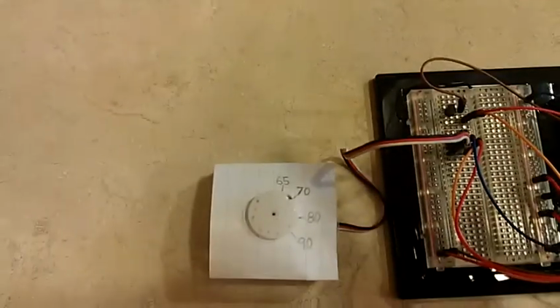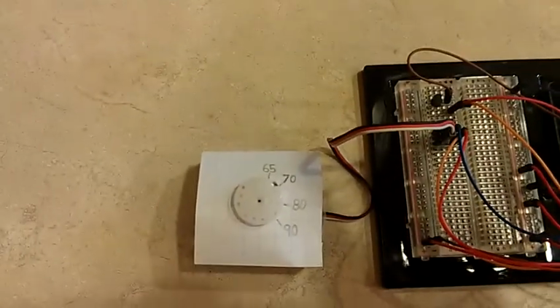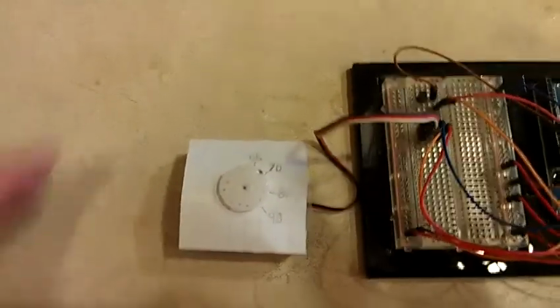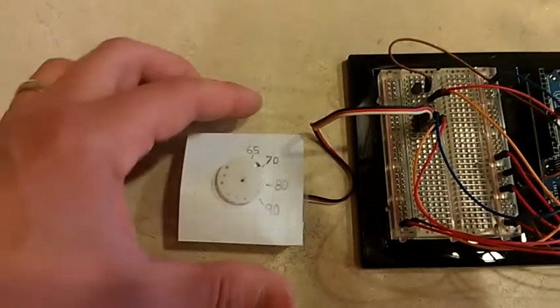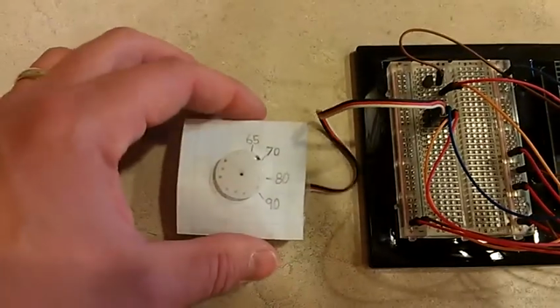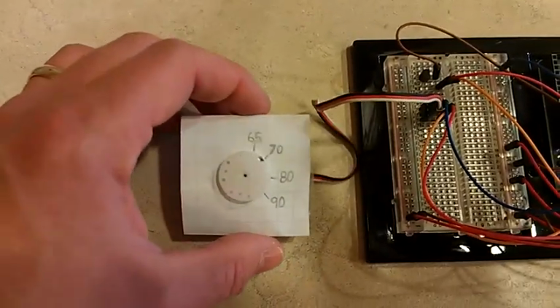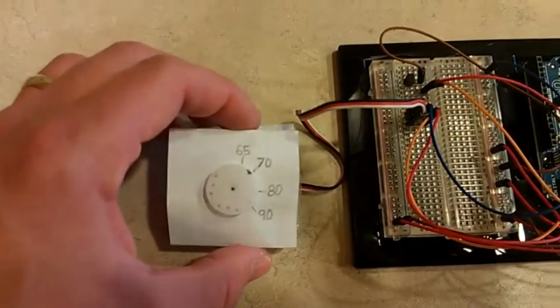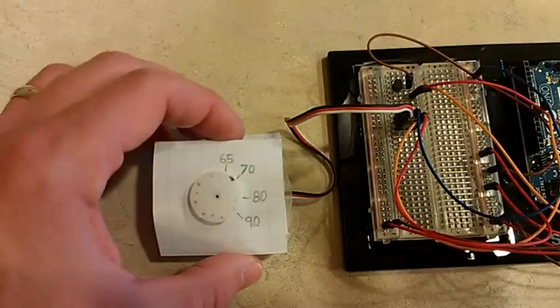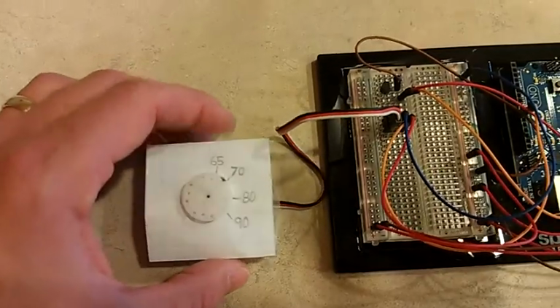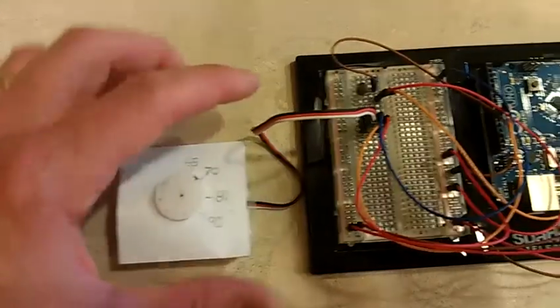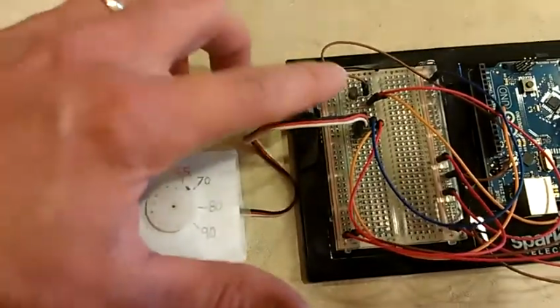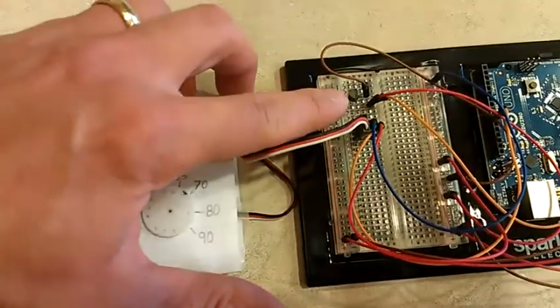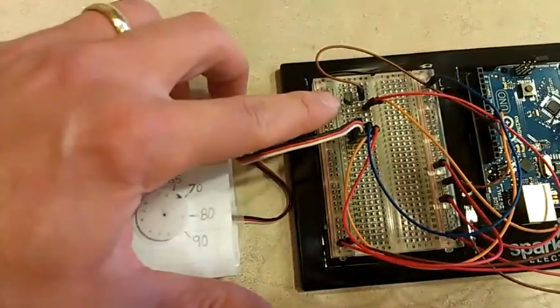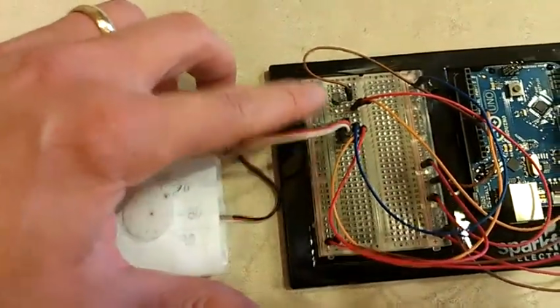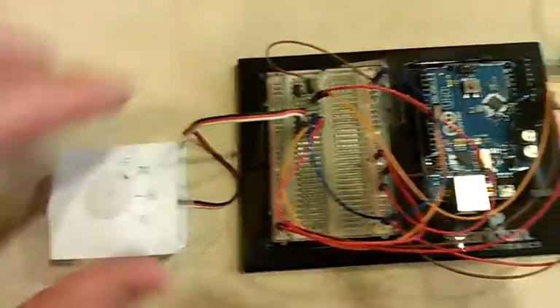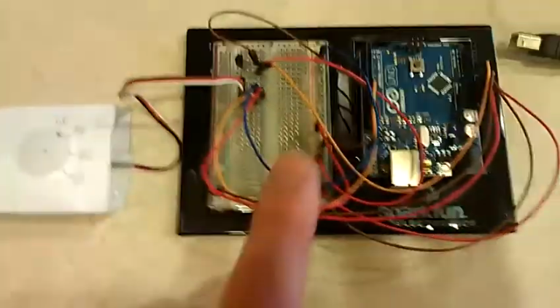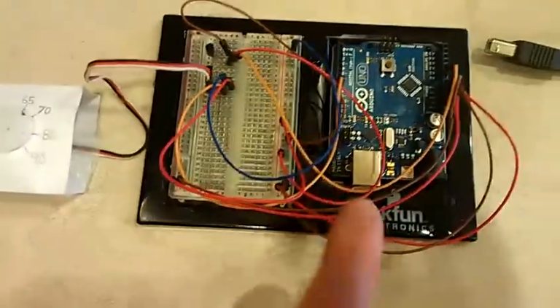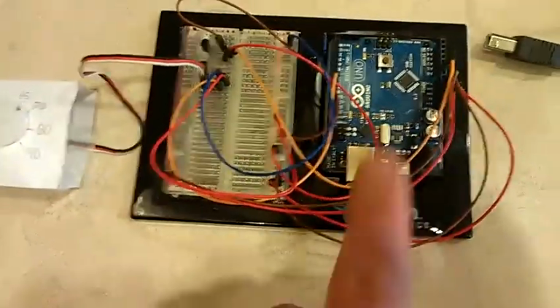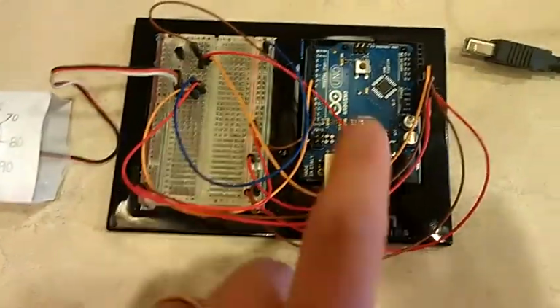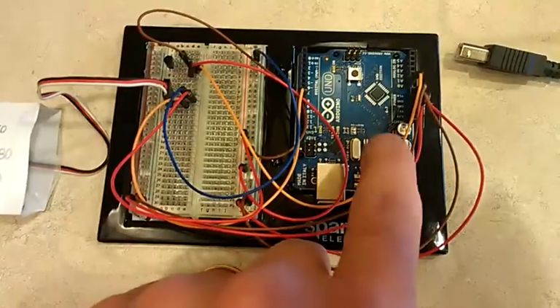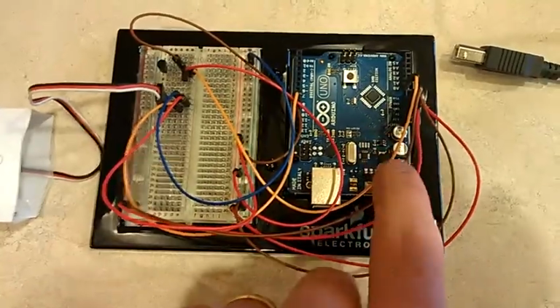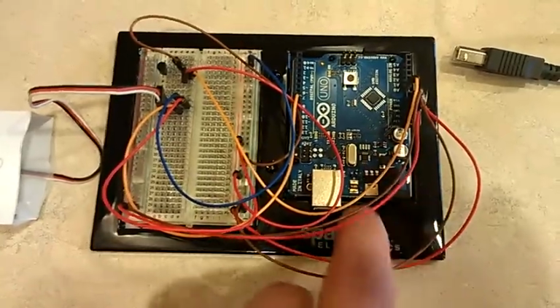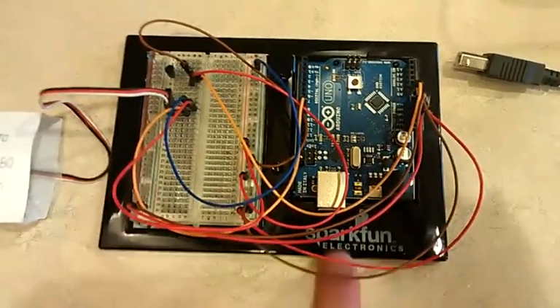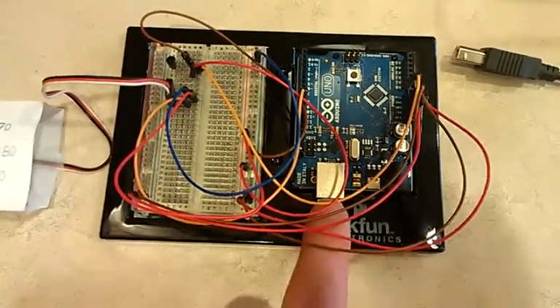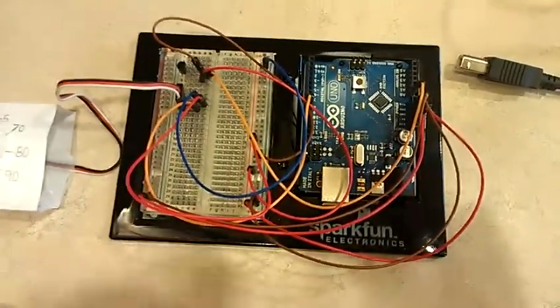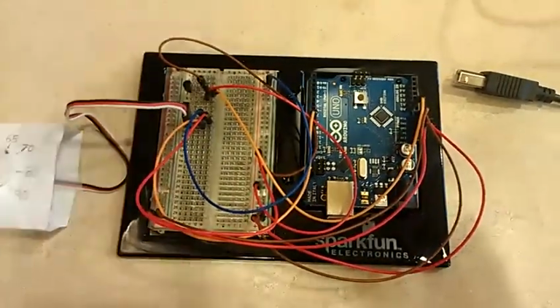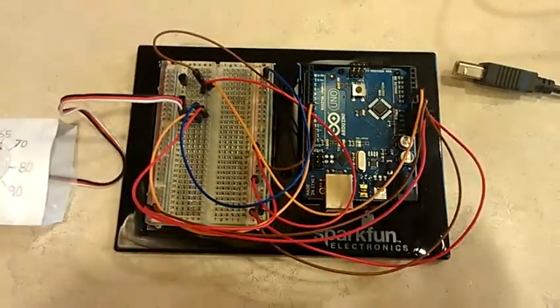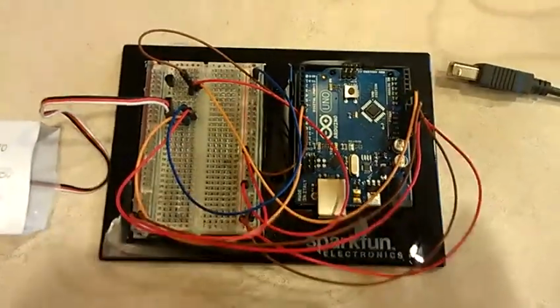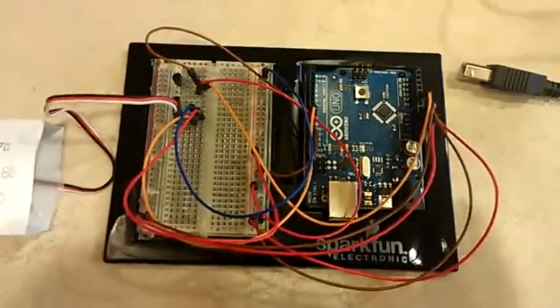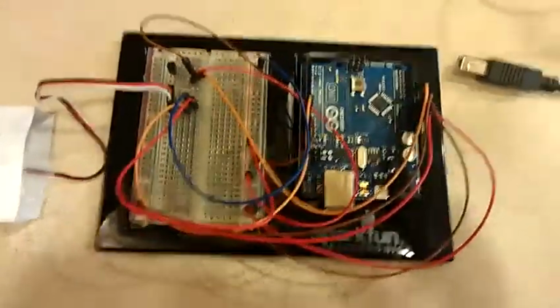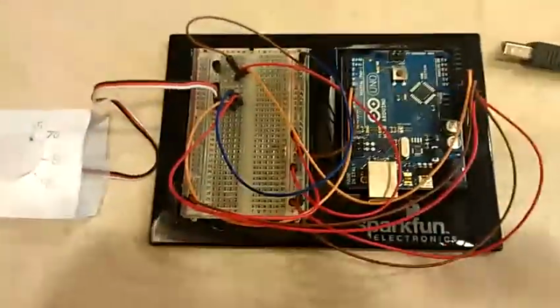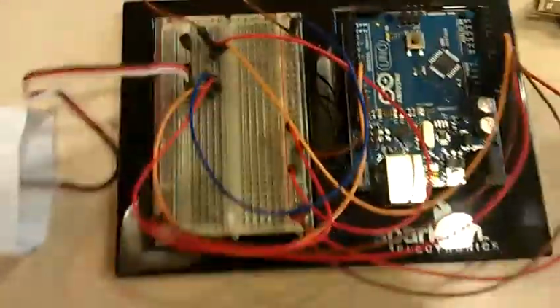I'm sure there's a scientific reason for that and I have no idea what it is. Here's my temperature sensor, and here's a whole bunch of wires going into it. I'm going to turn it on because it'll be more interesting — bear with me.